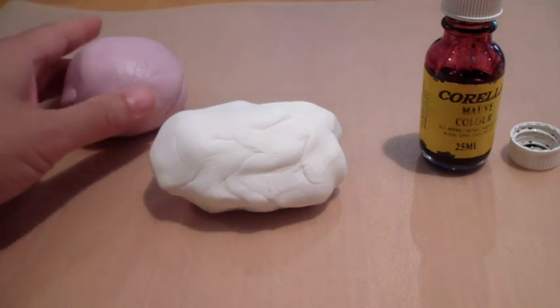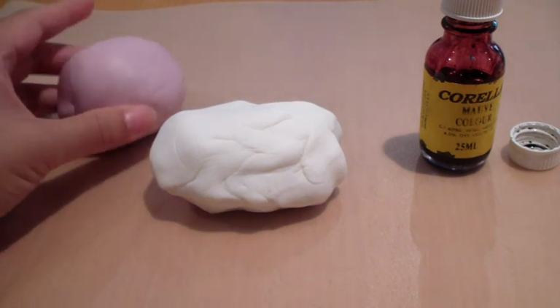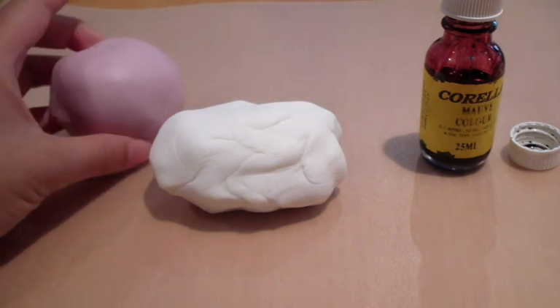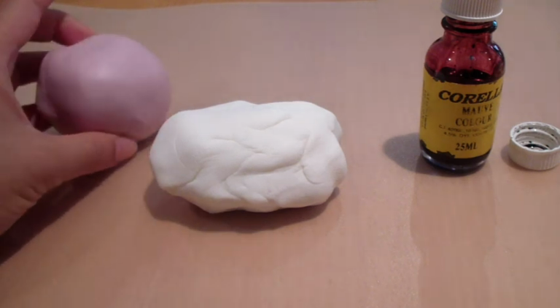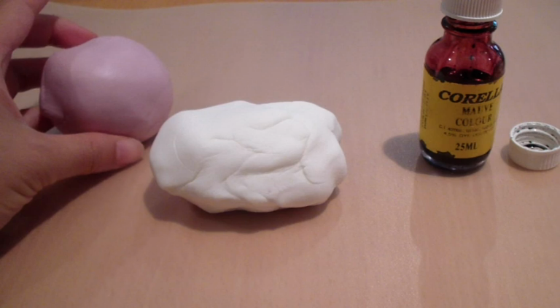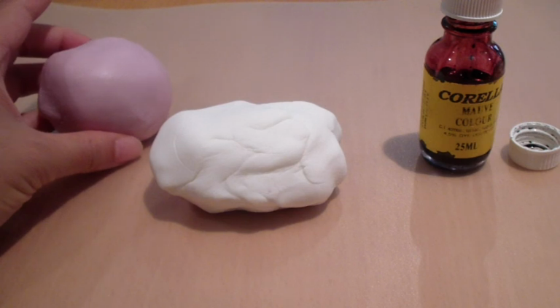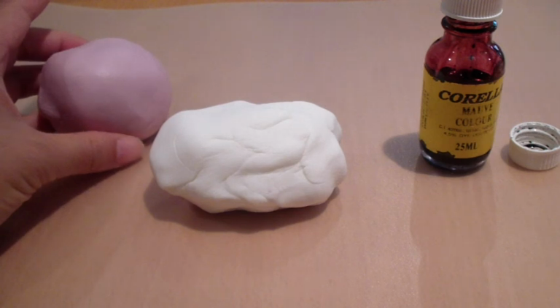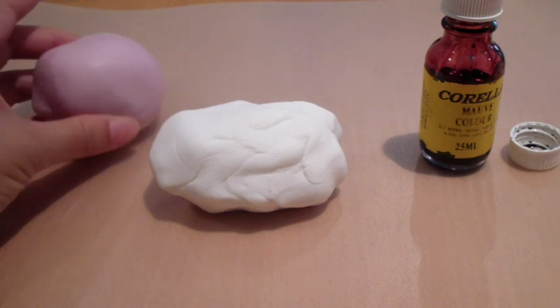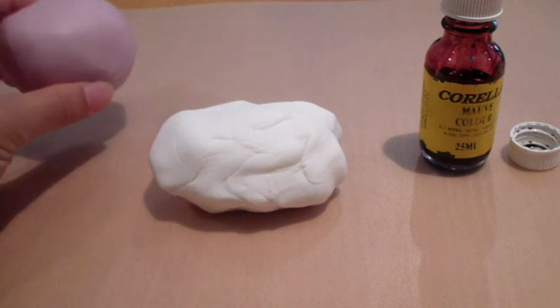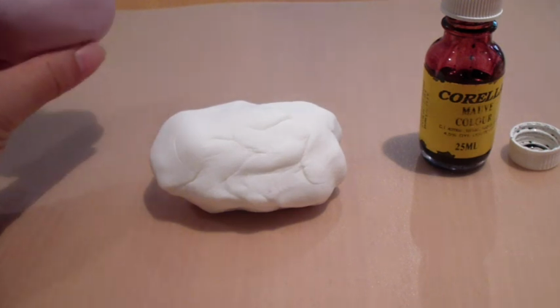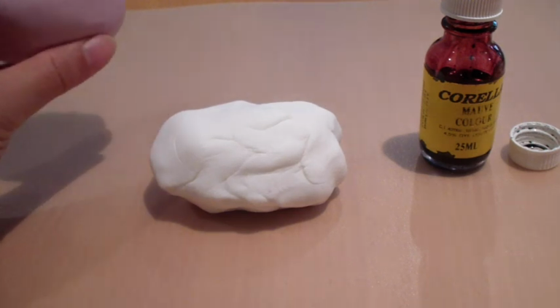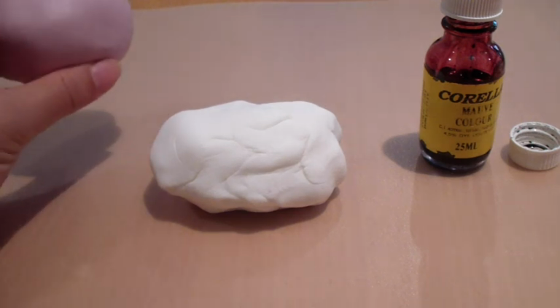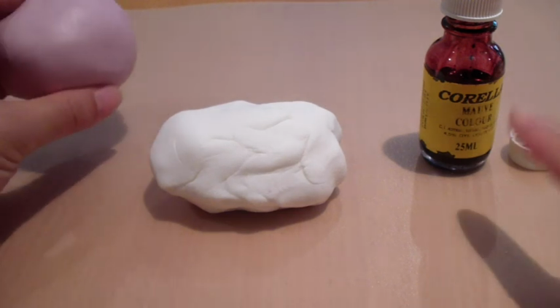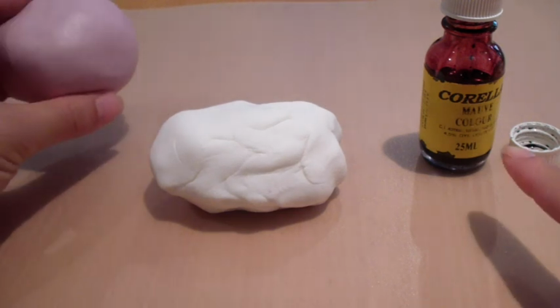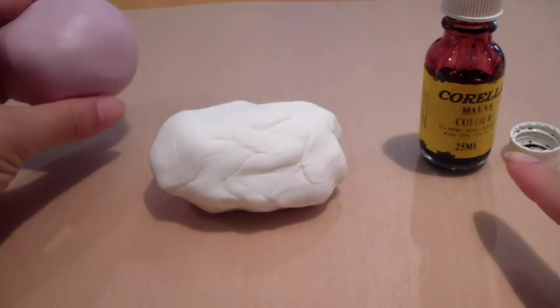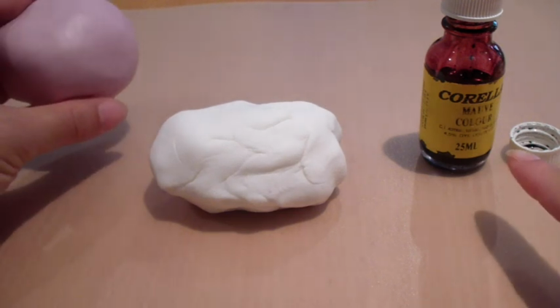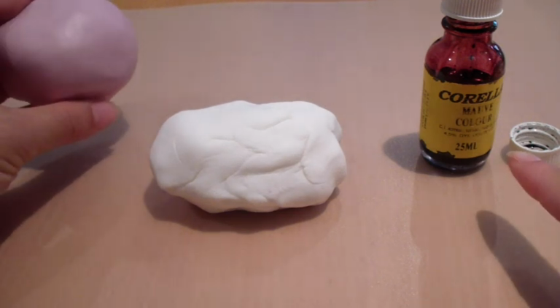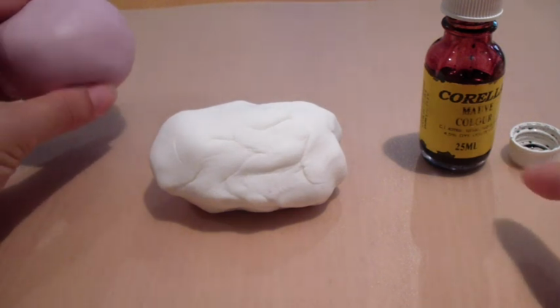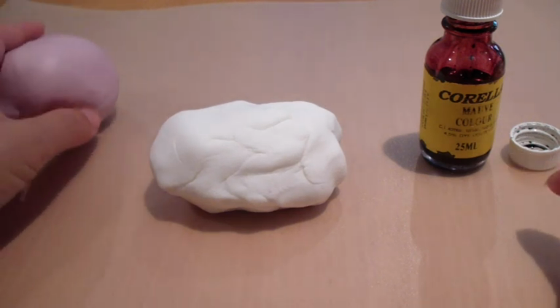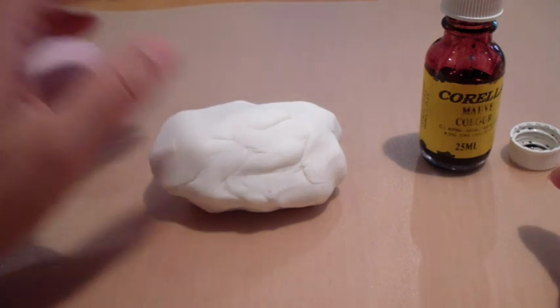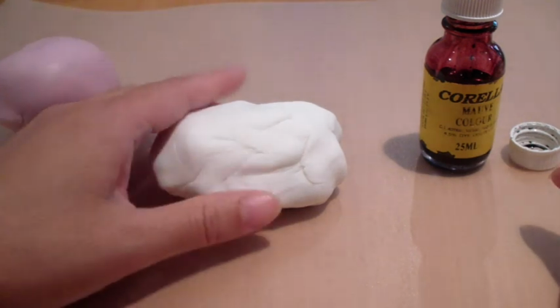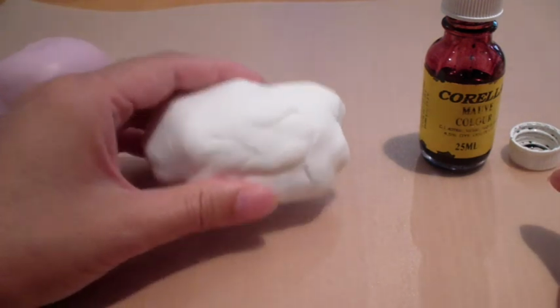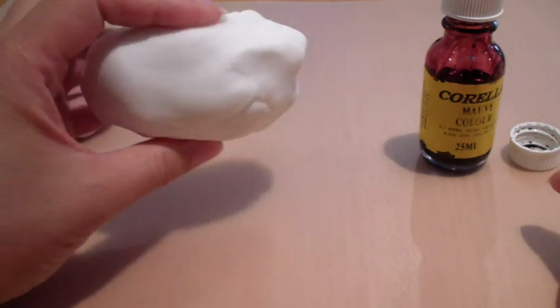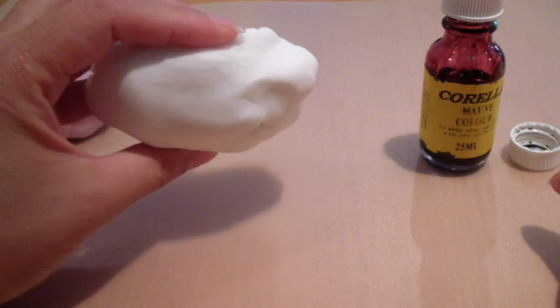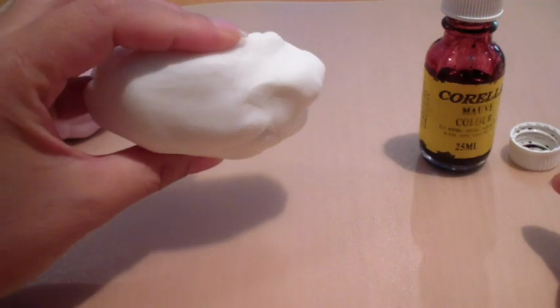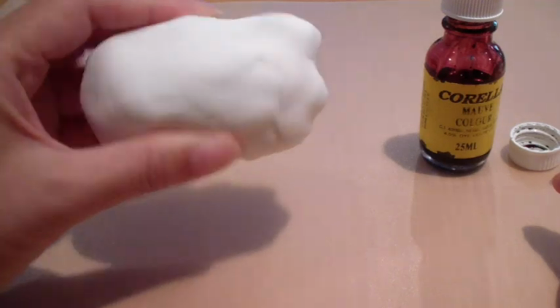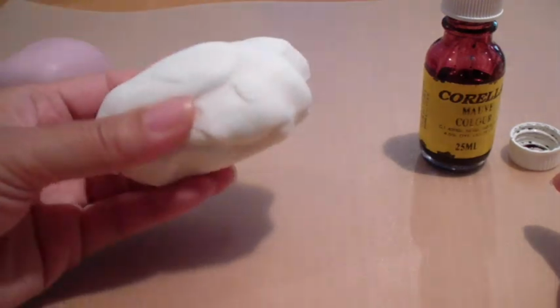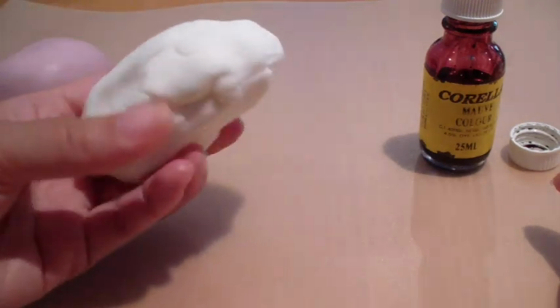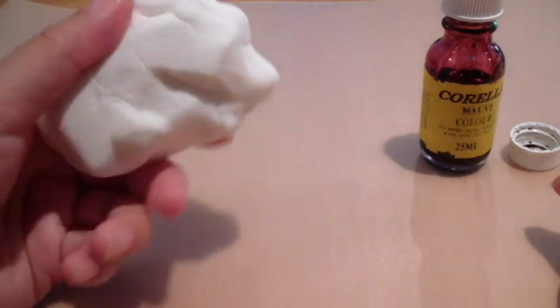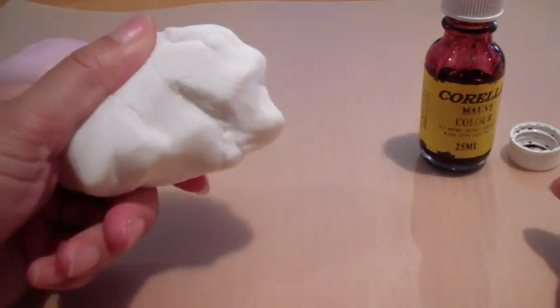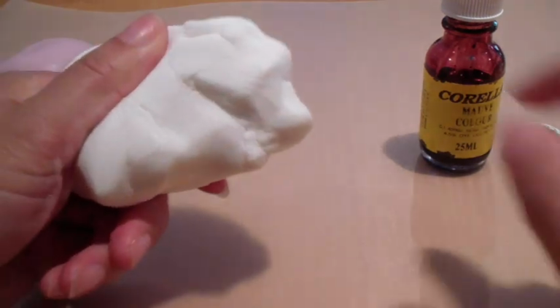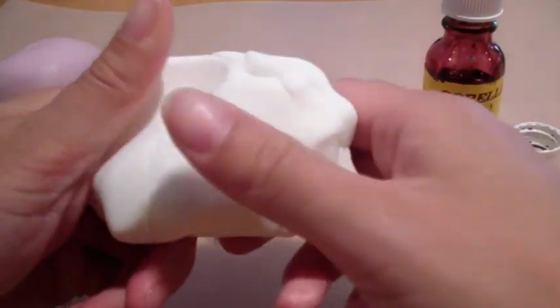I've got here my mauve coloured fondant. I've just dyed that with some food colour that I've got here. I'm going to show you how I started with the white fondant.